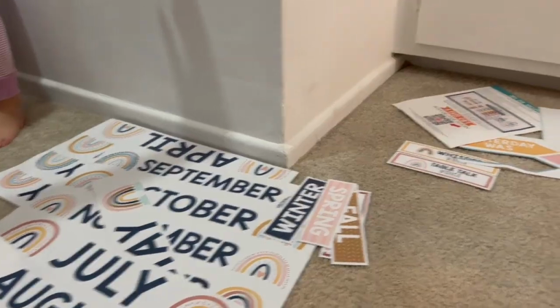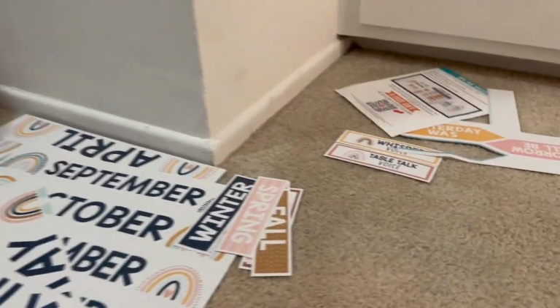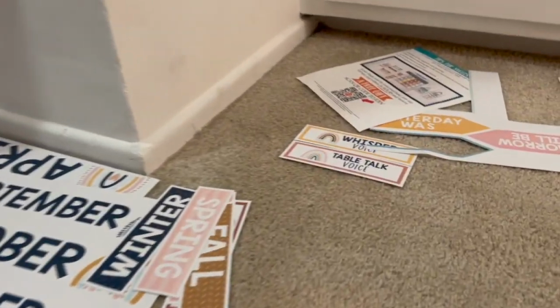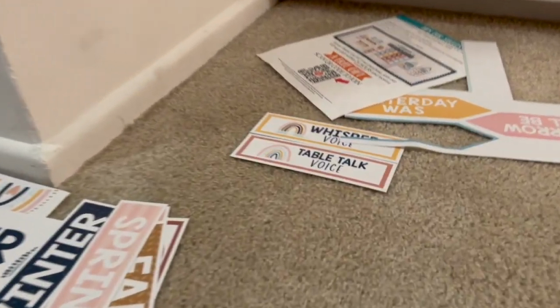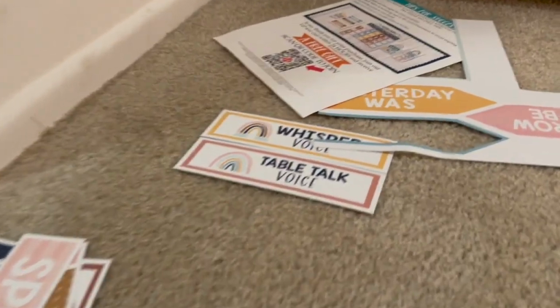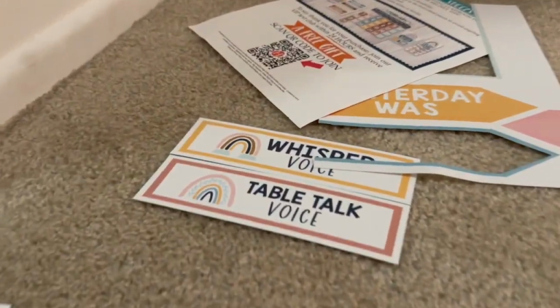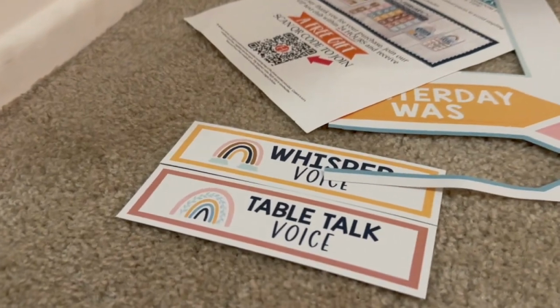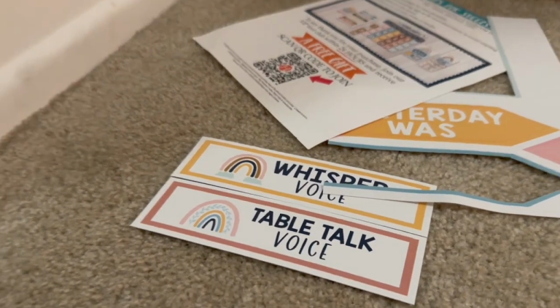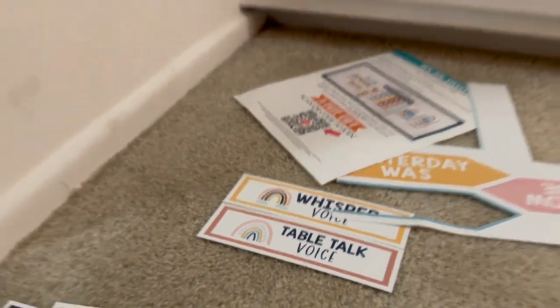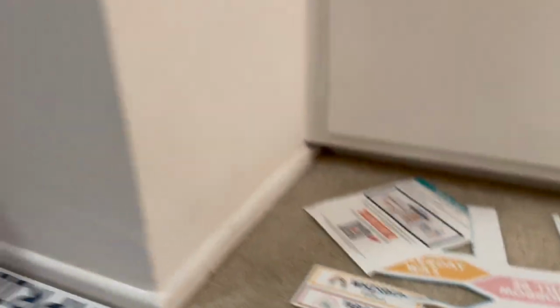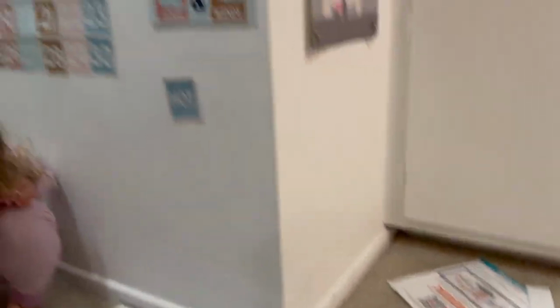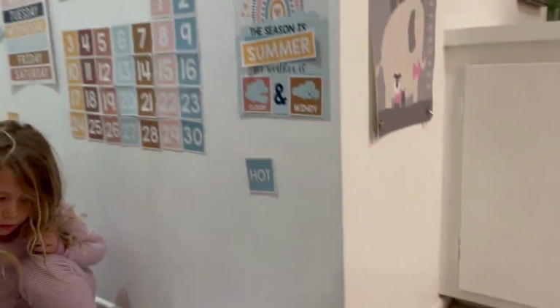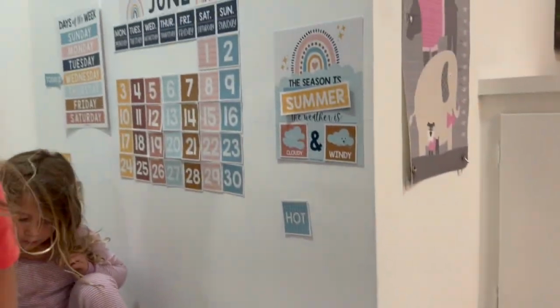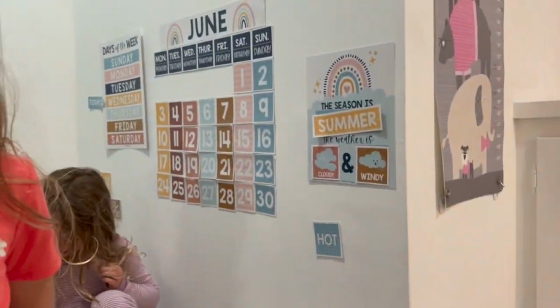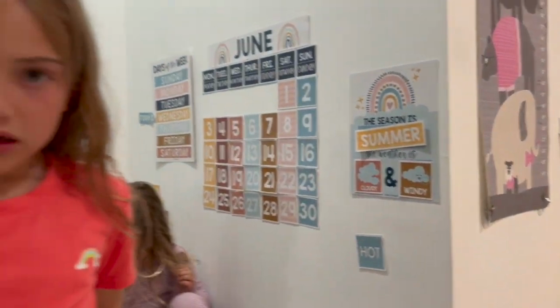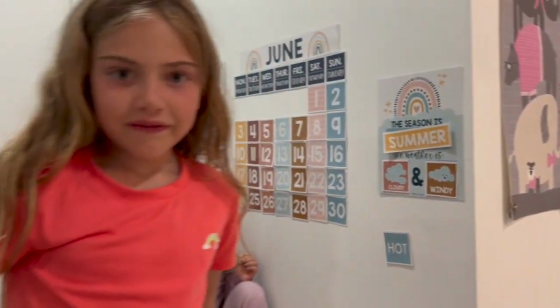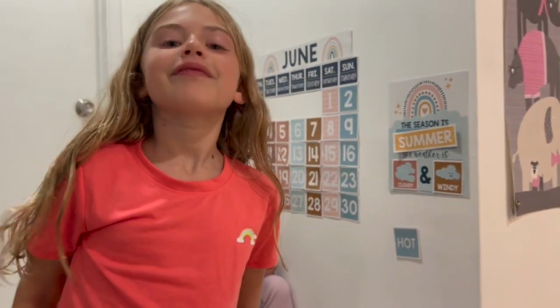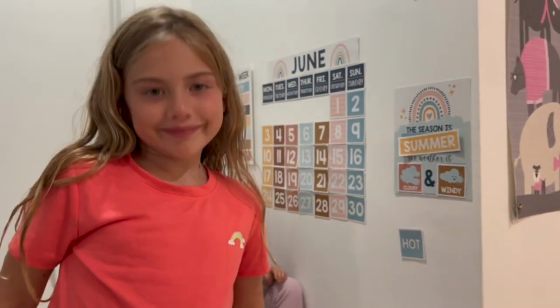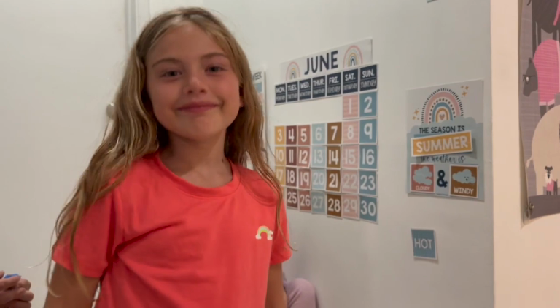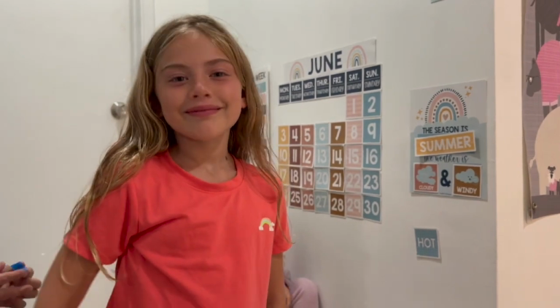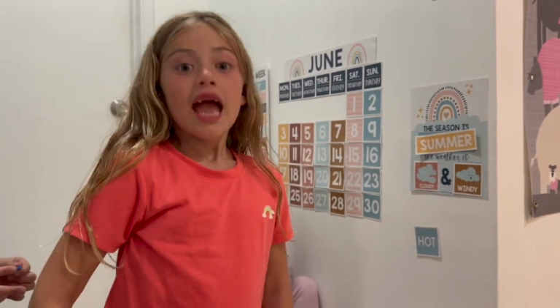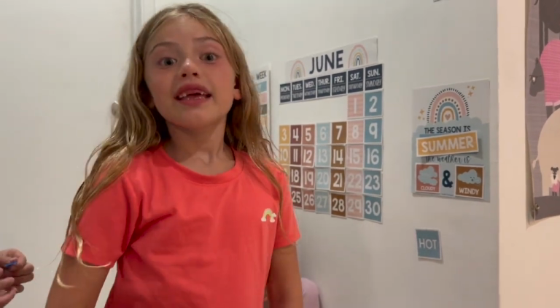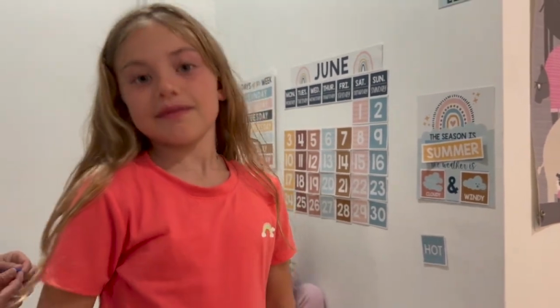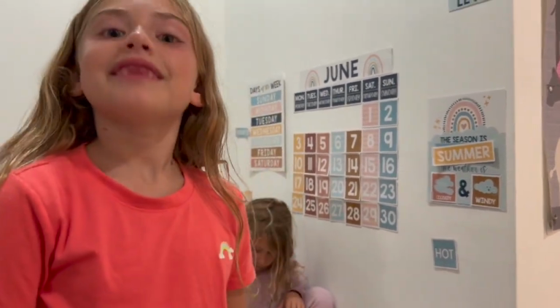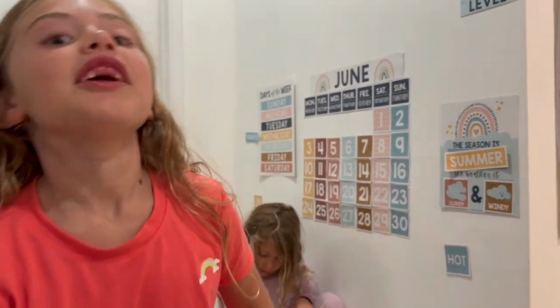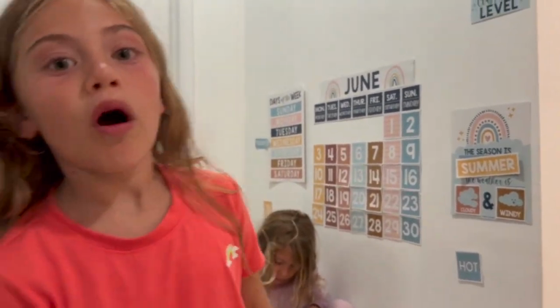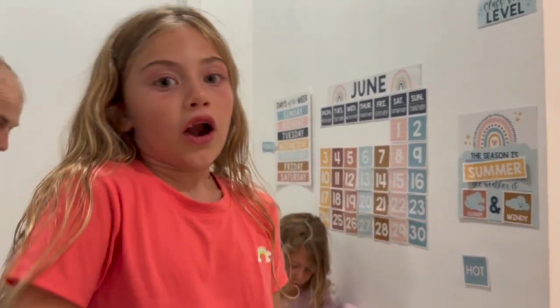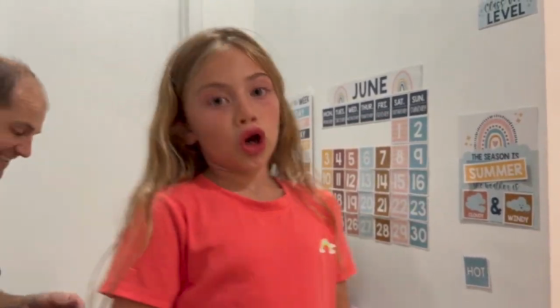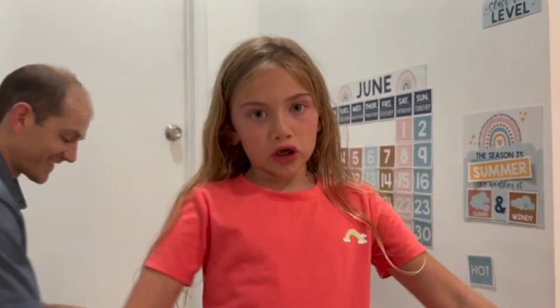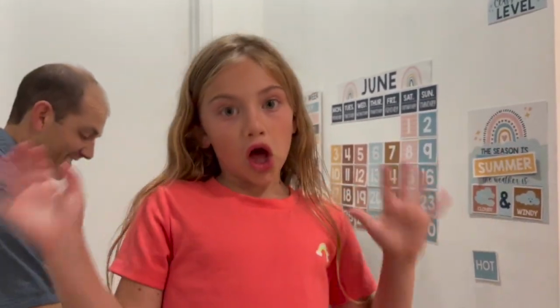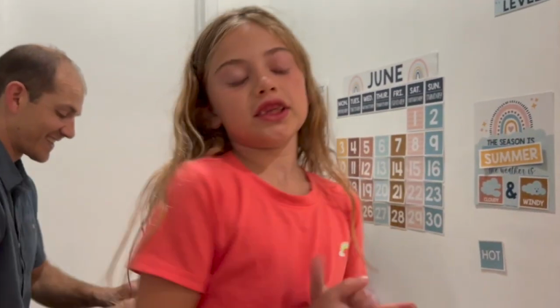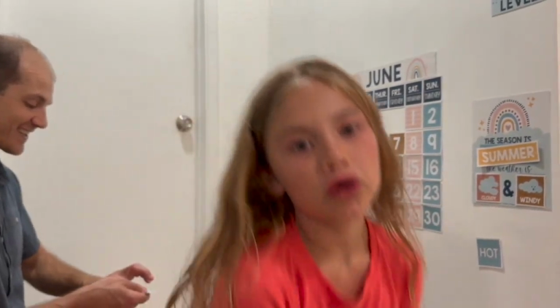This works for a classroom — when you have the table voice and whisper voice — but it also works for home use as well, especially if you have younger kids. They're gonna love it.